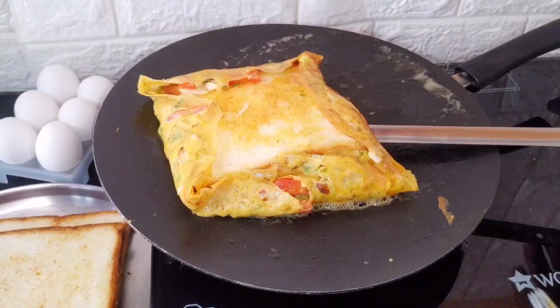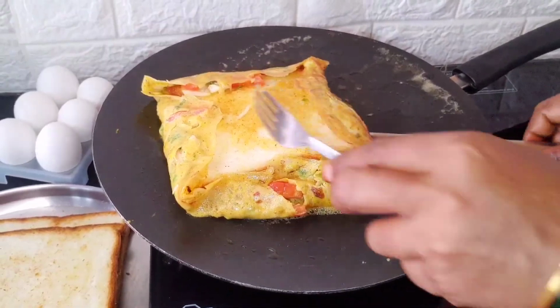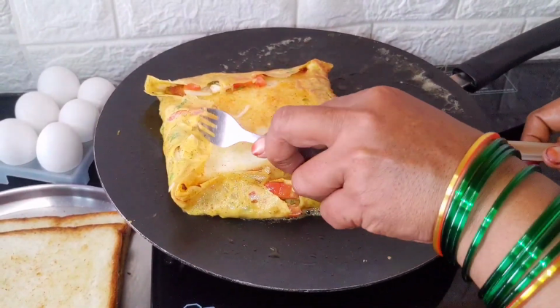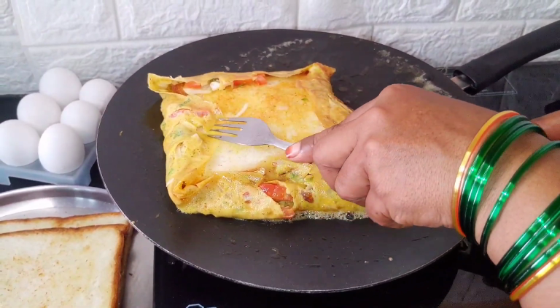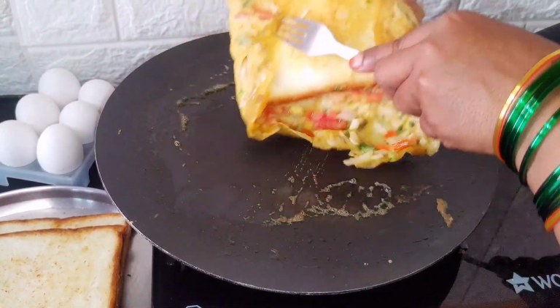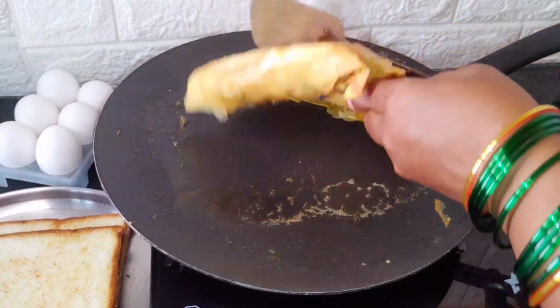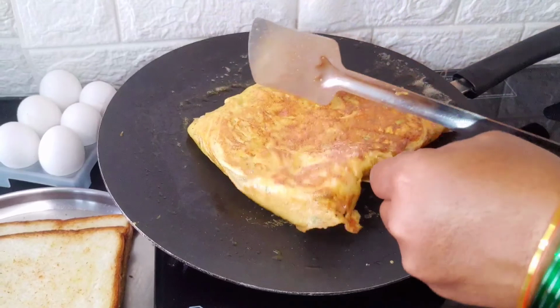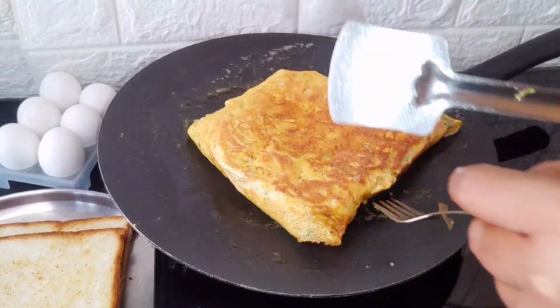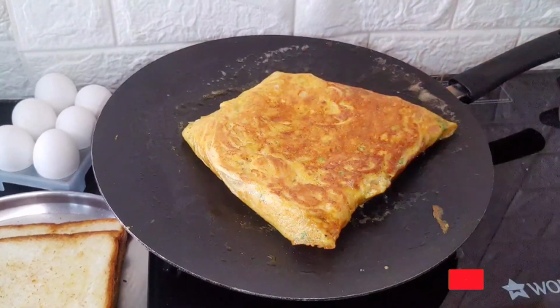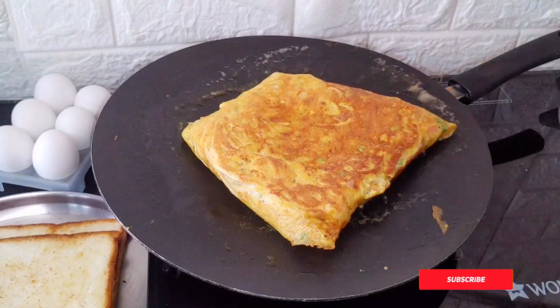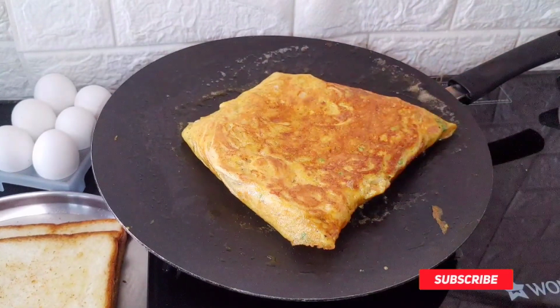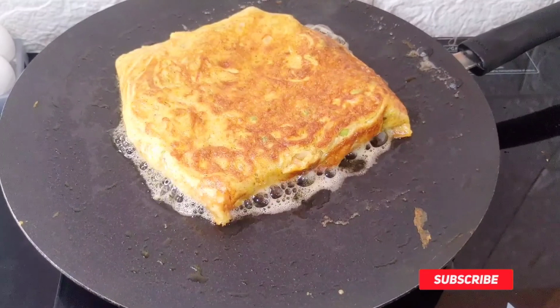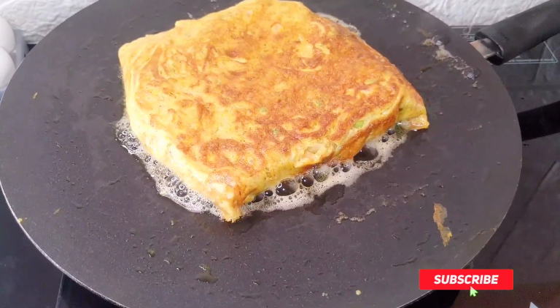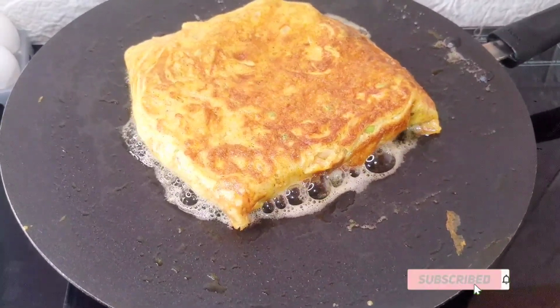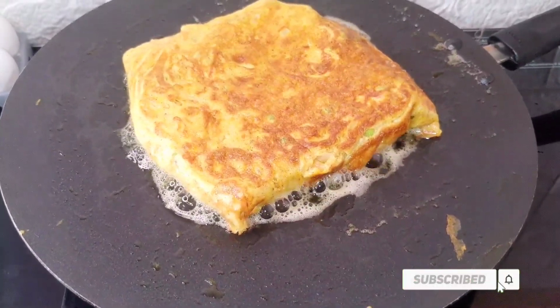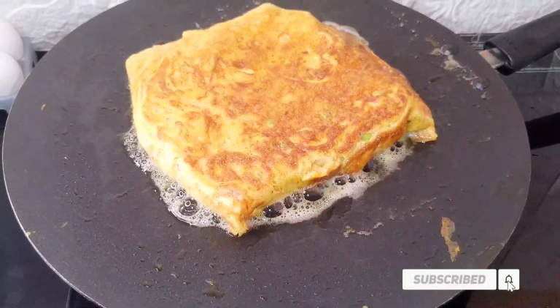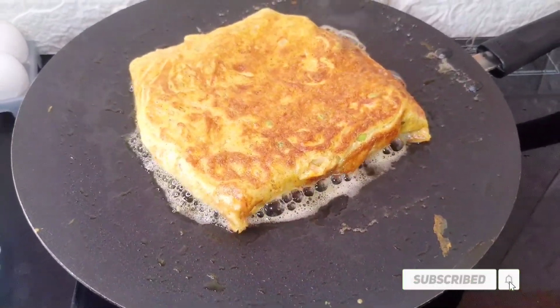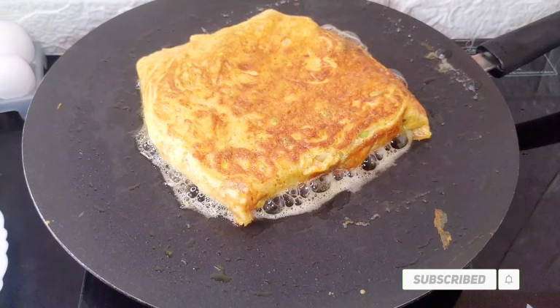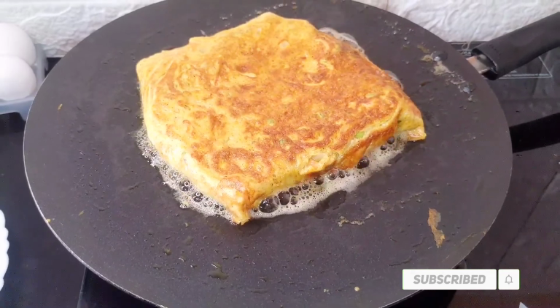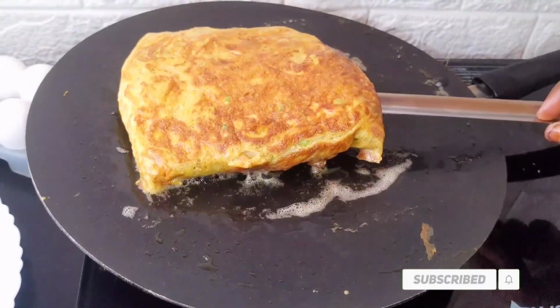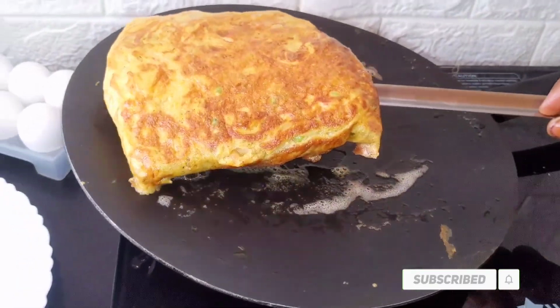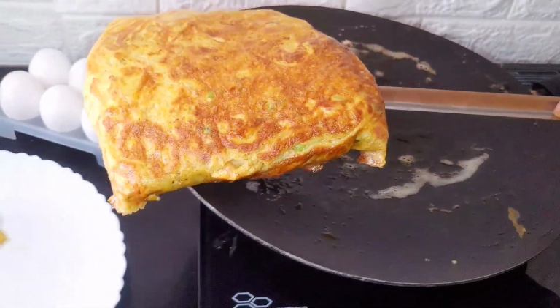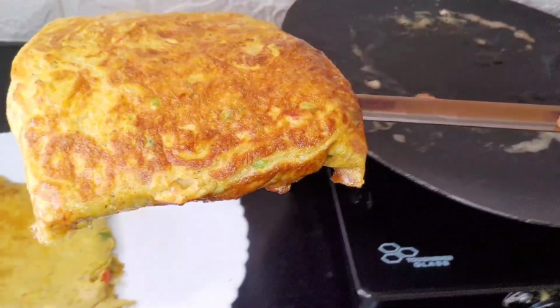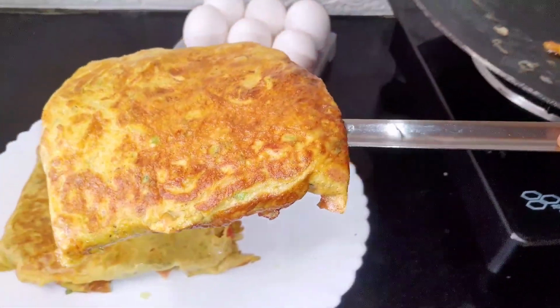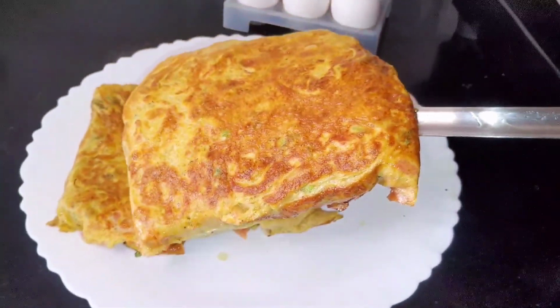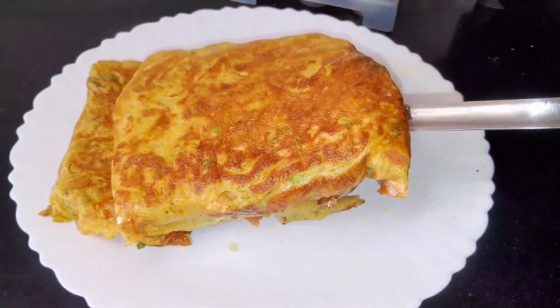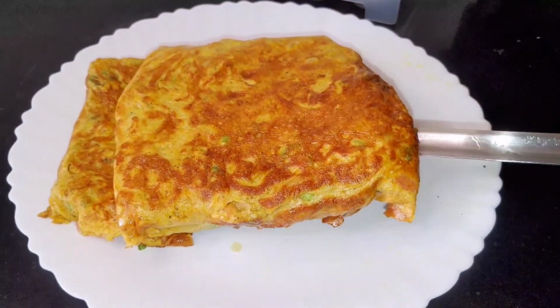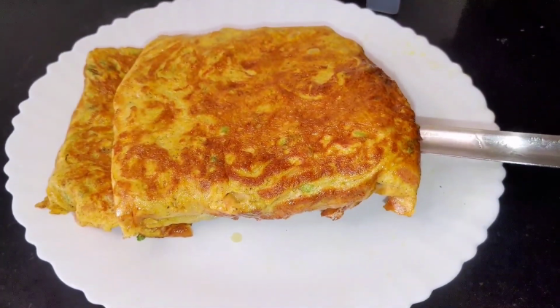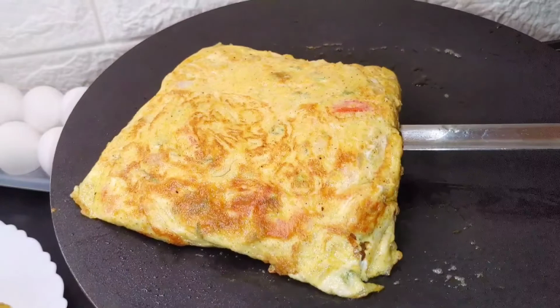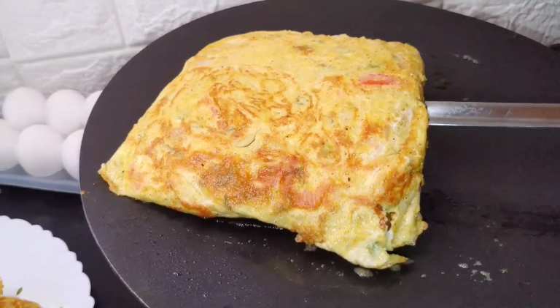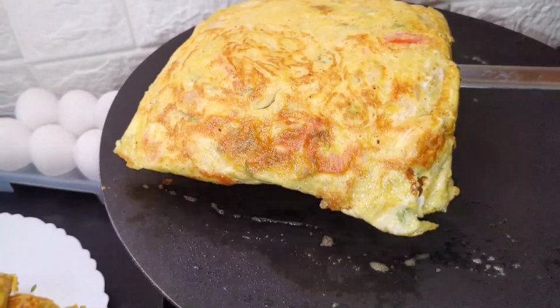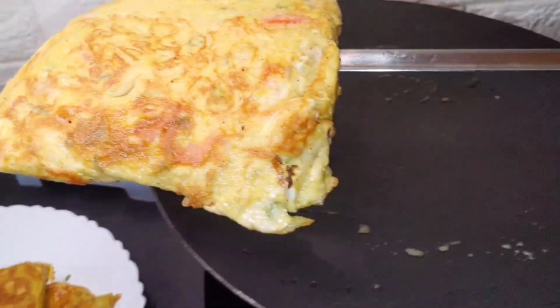We will flip the omelet using a fork. After we spread the bread omelet in the pan, the bread omelet is ready.